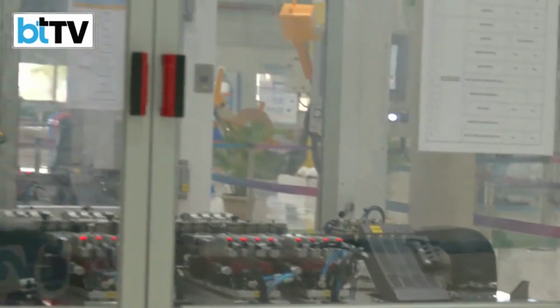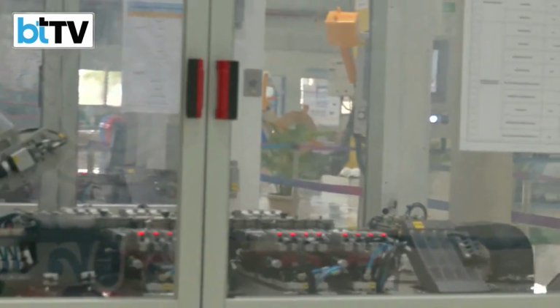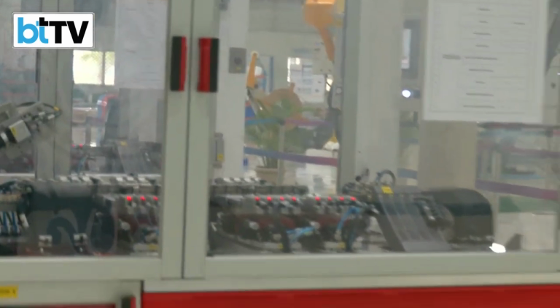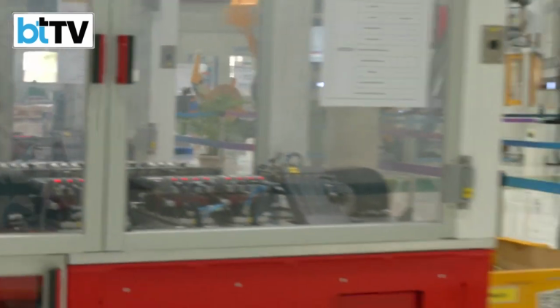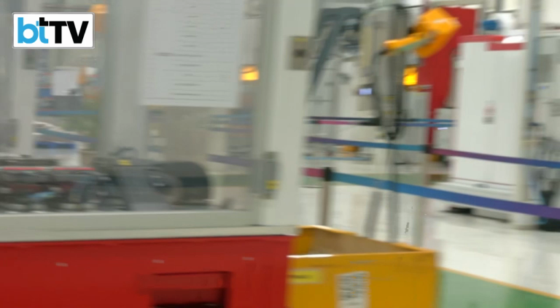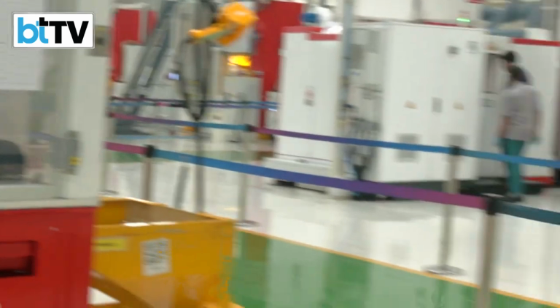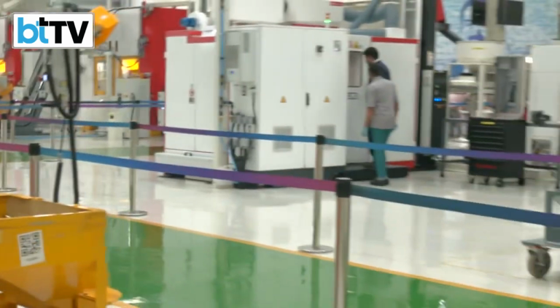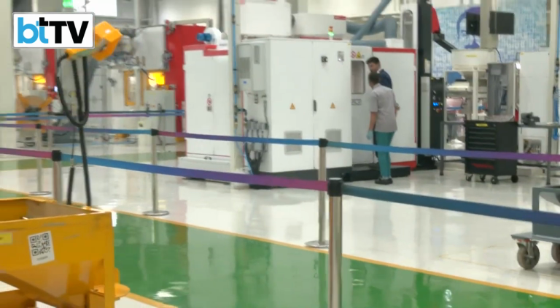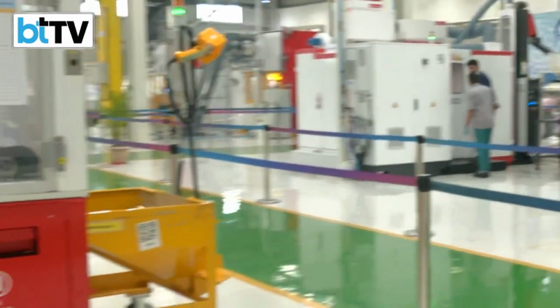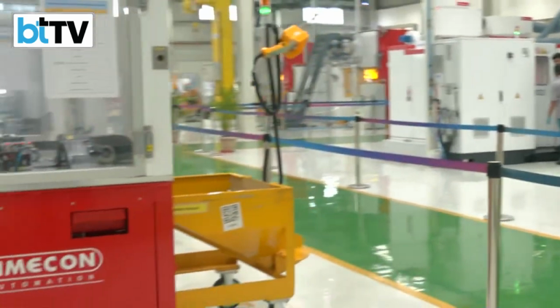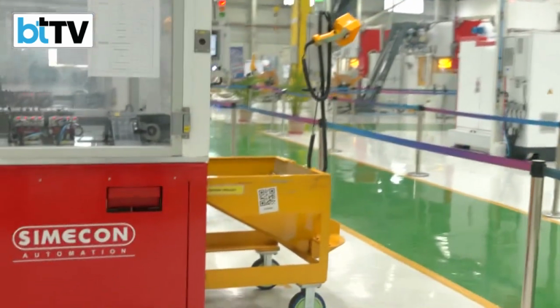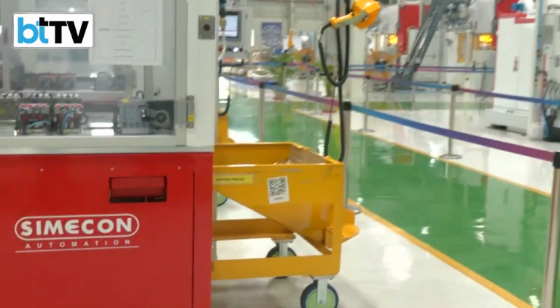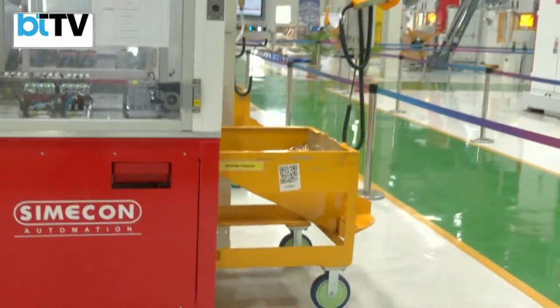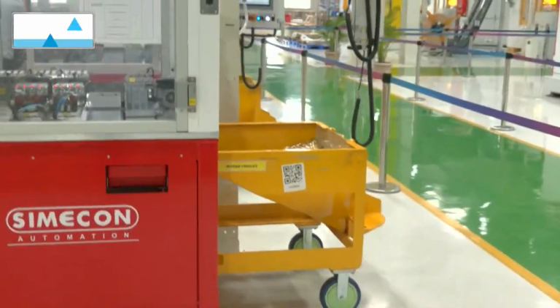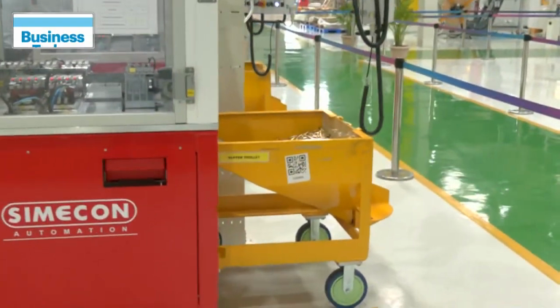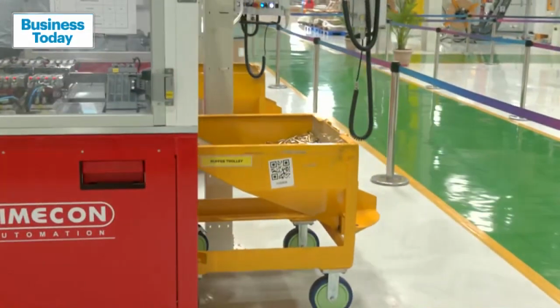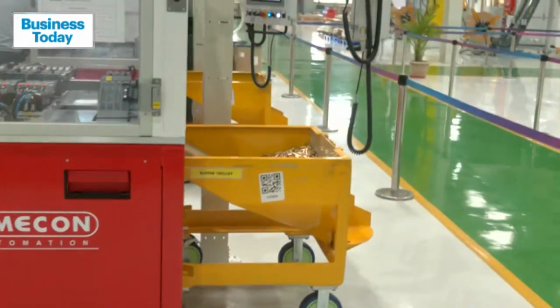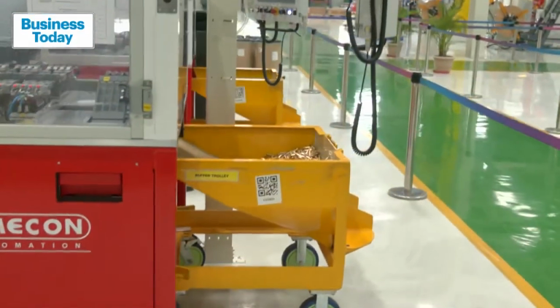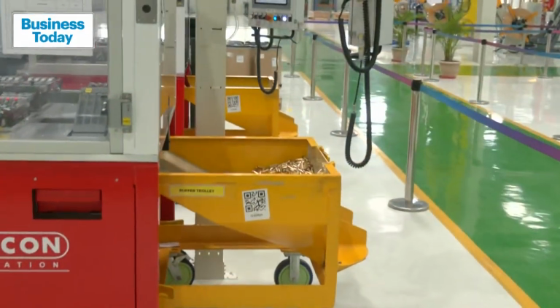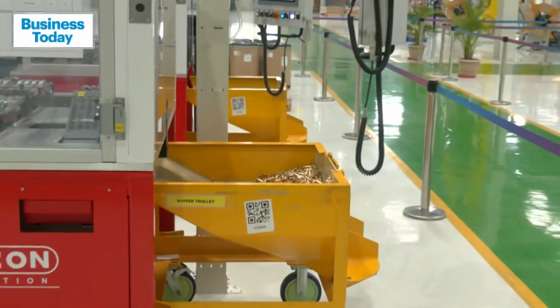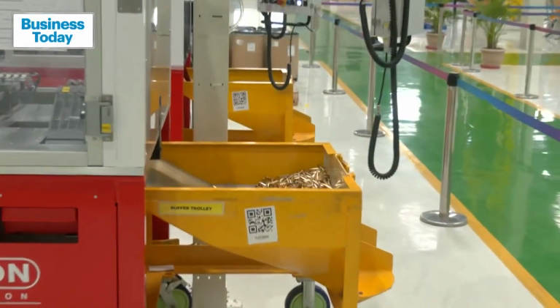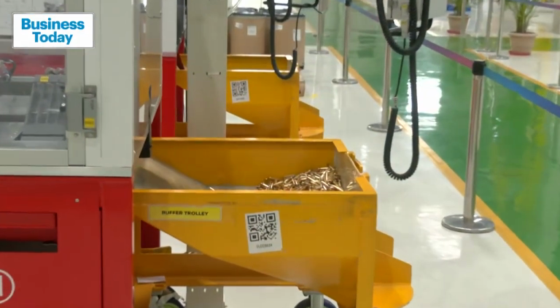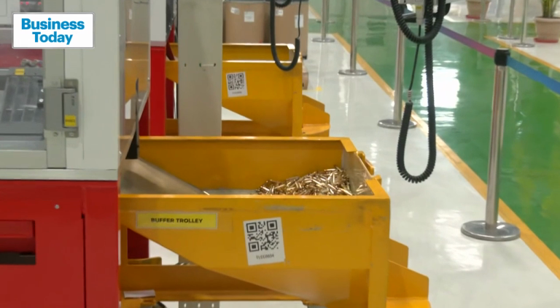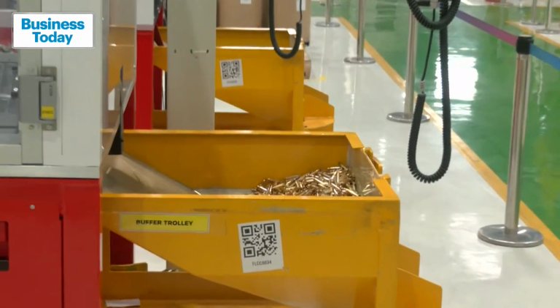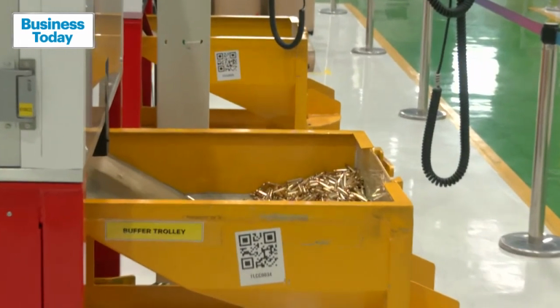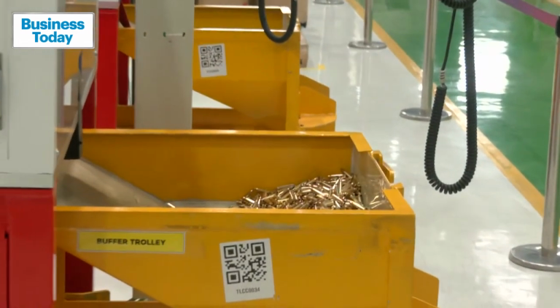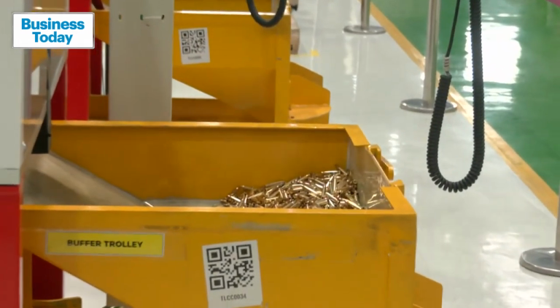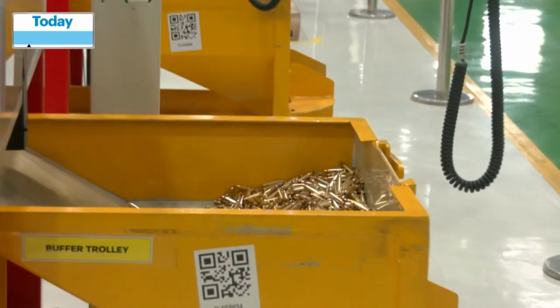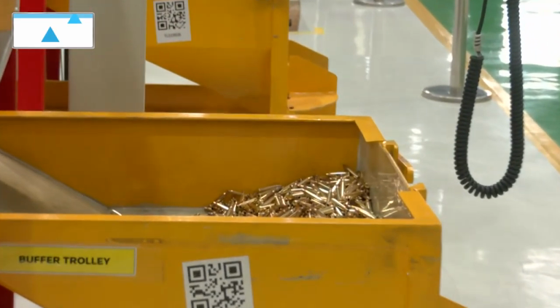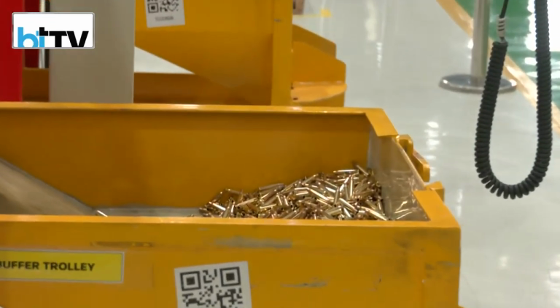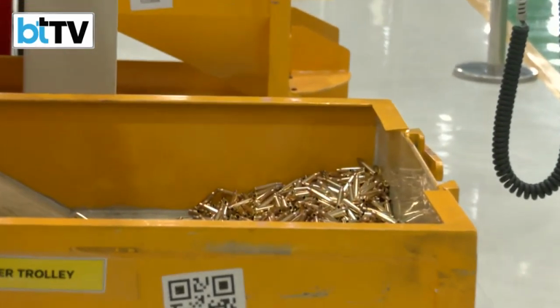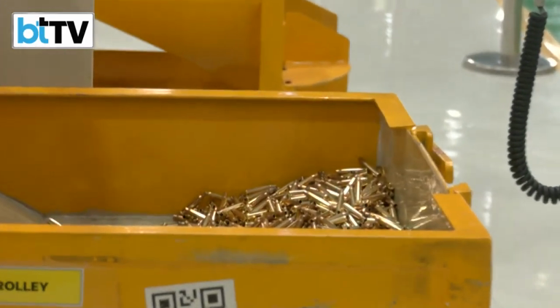And here, this is where the trolley drops the final shell of approved bullets, which then have to go further for manufacturing as well.